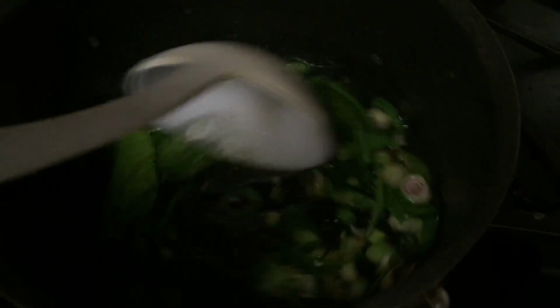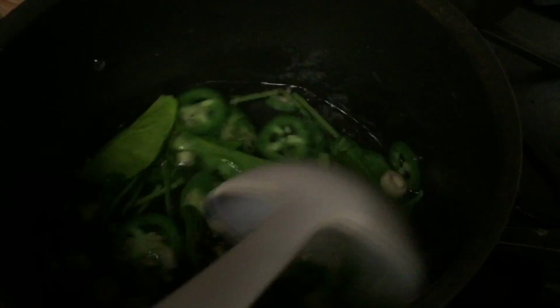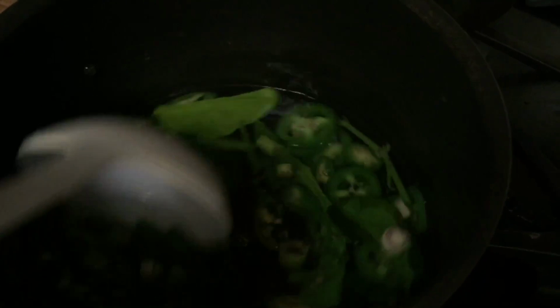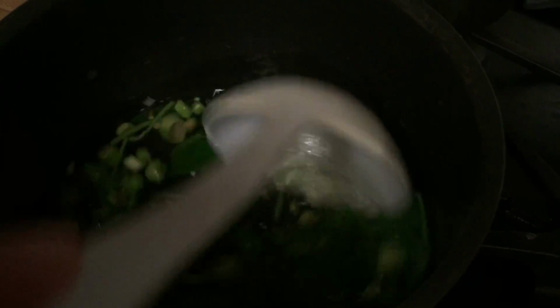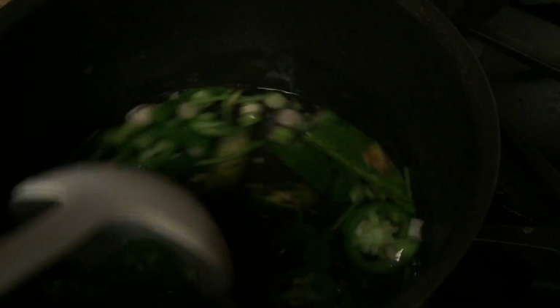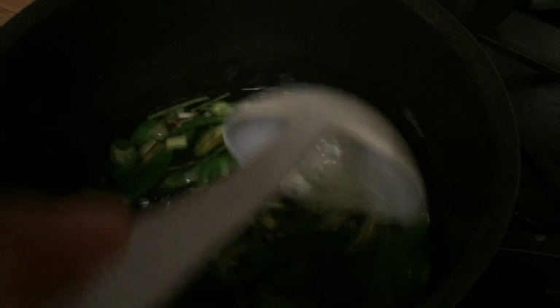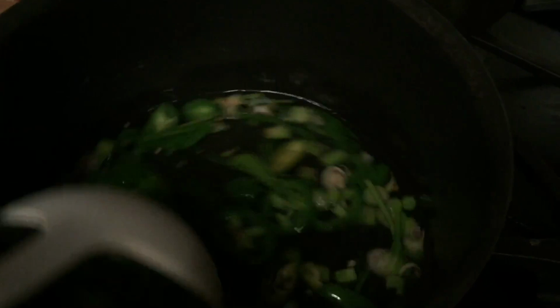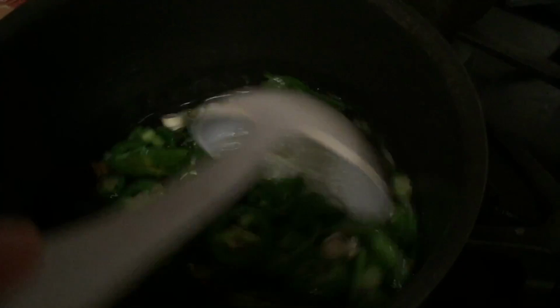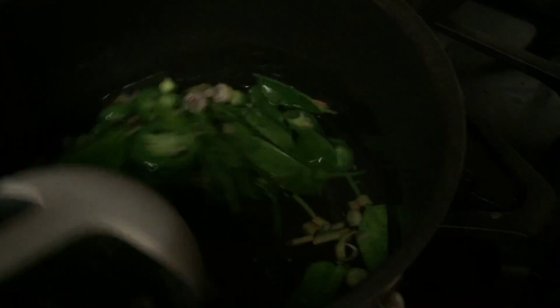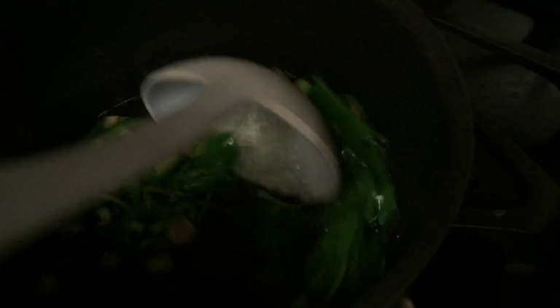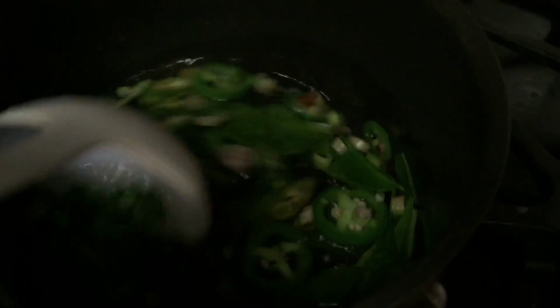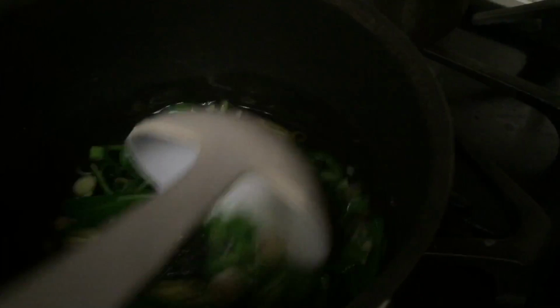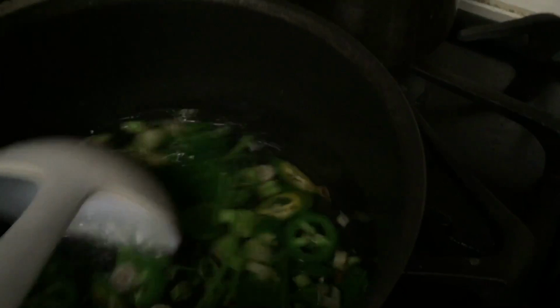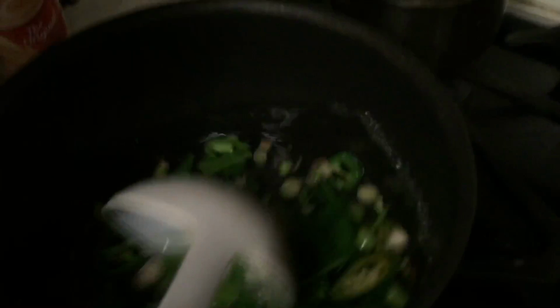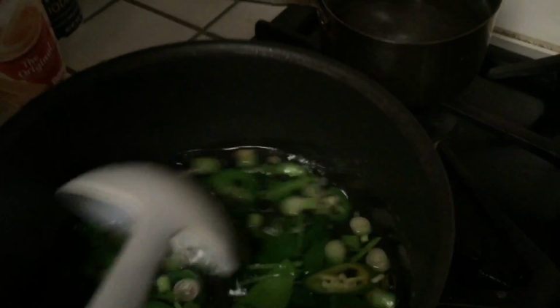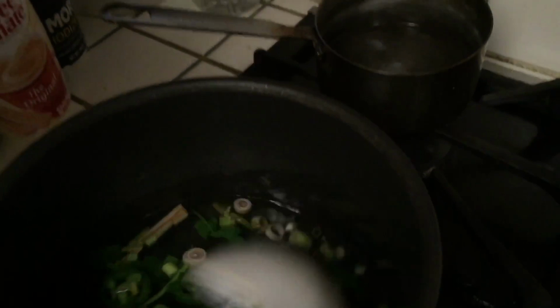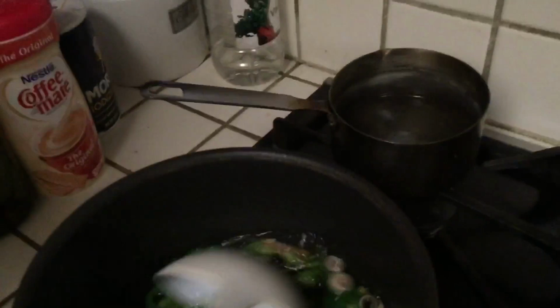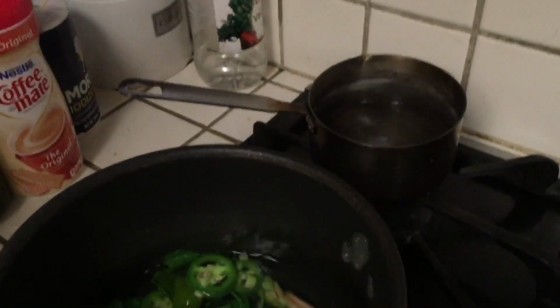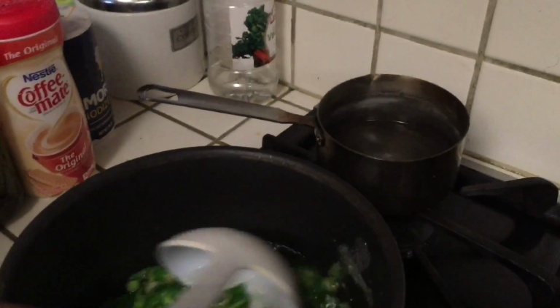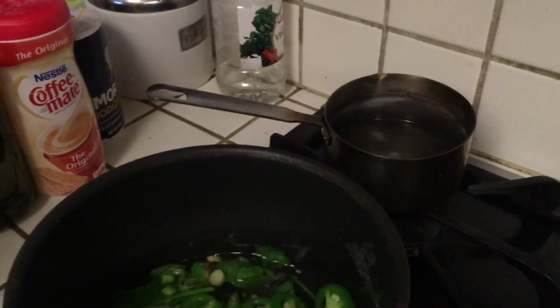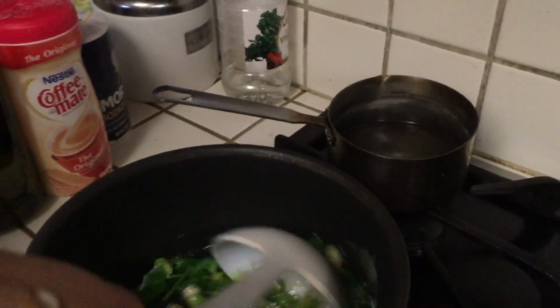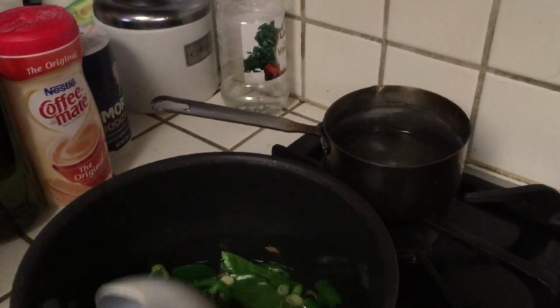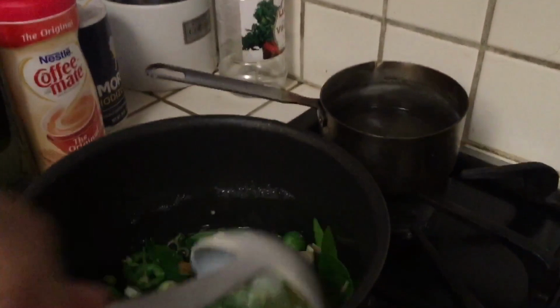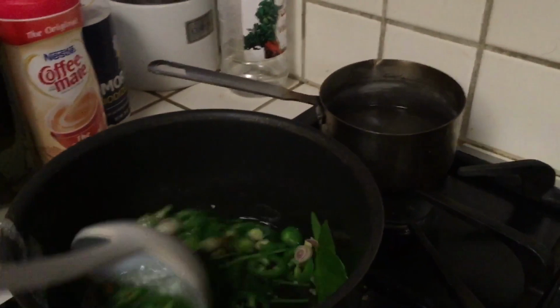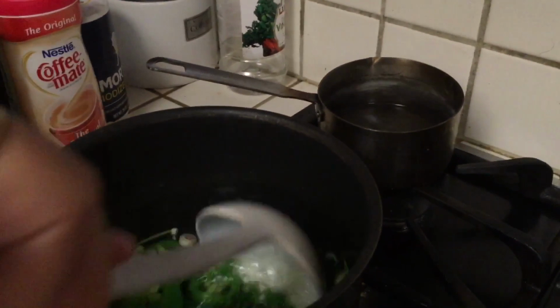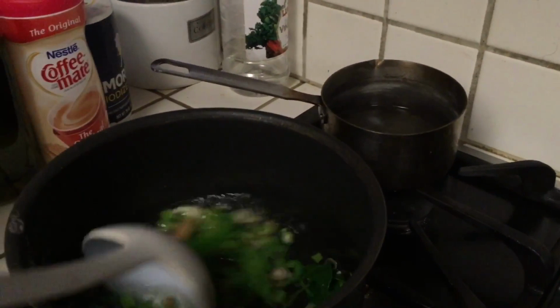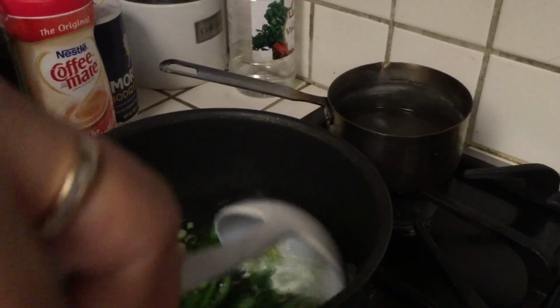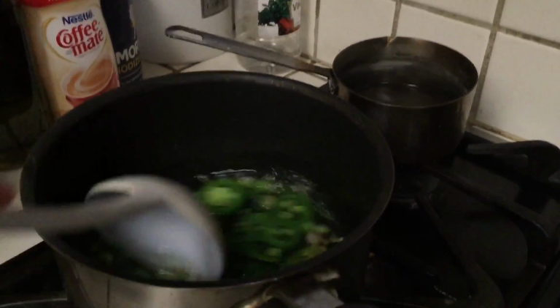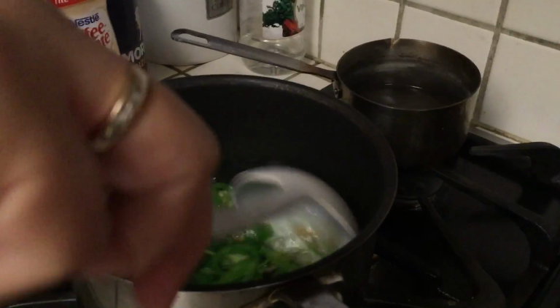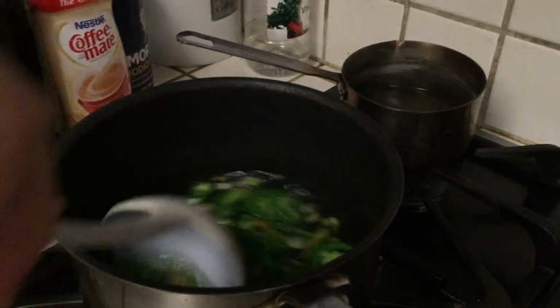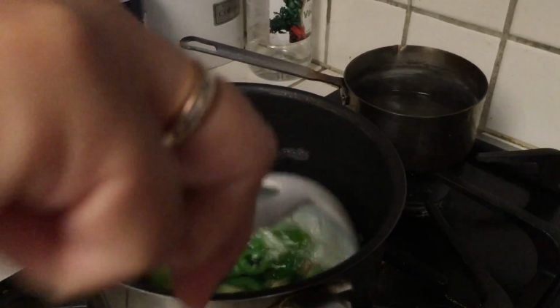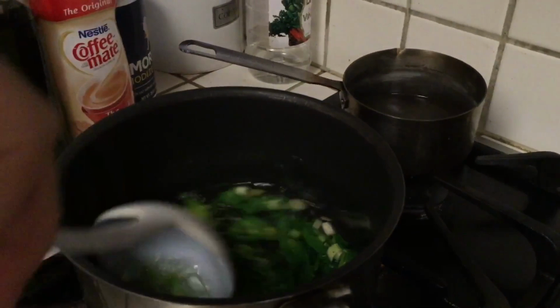Then you stir it until you smell the chili.